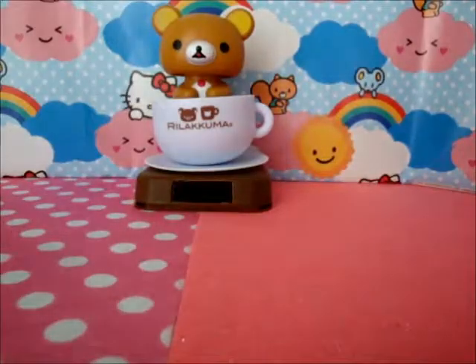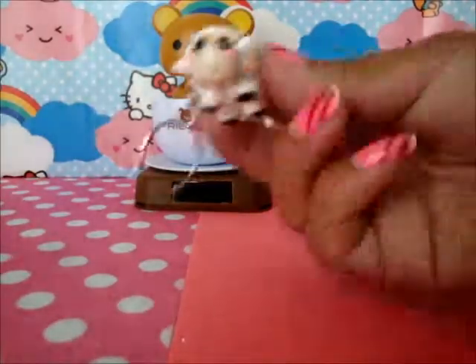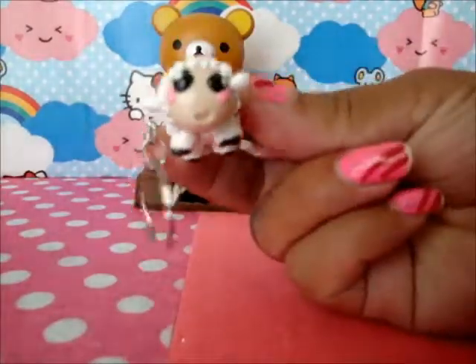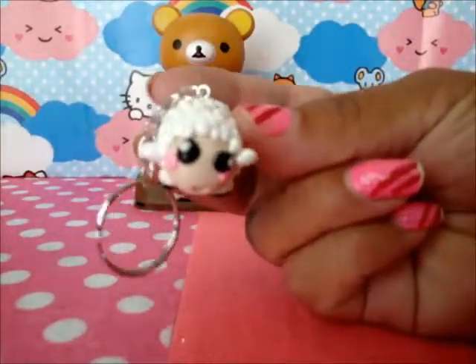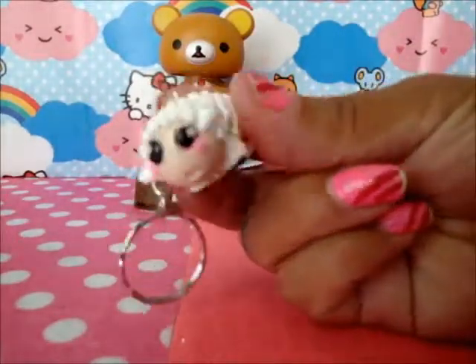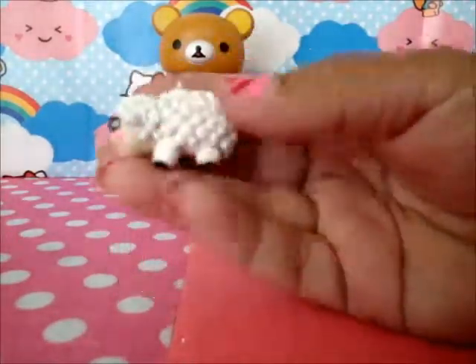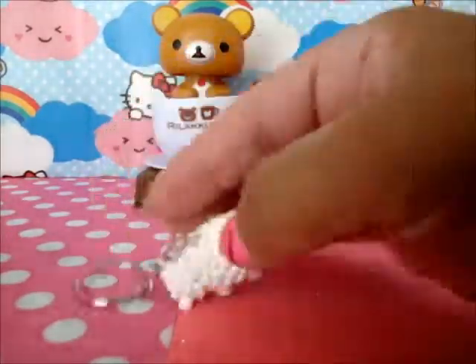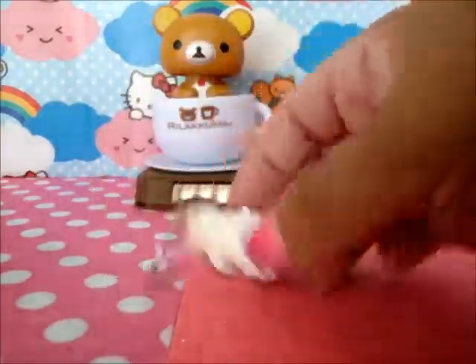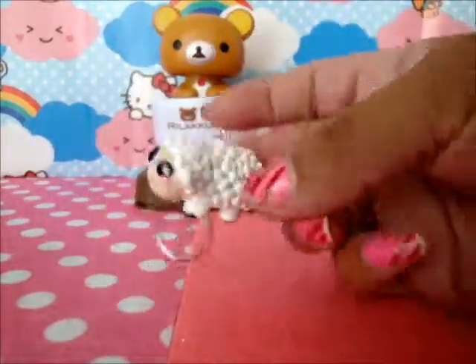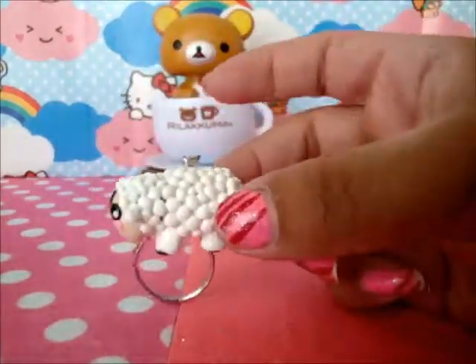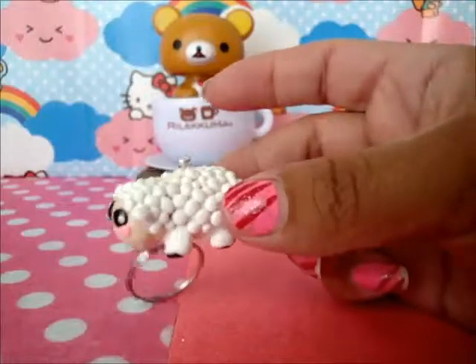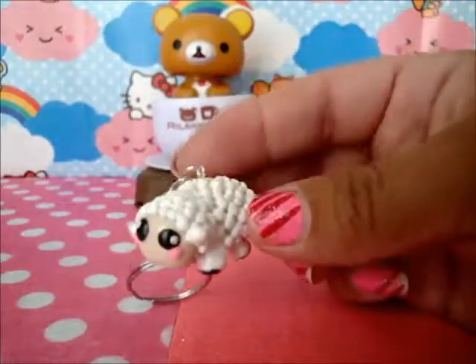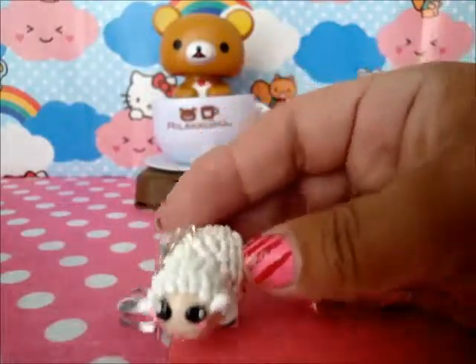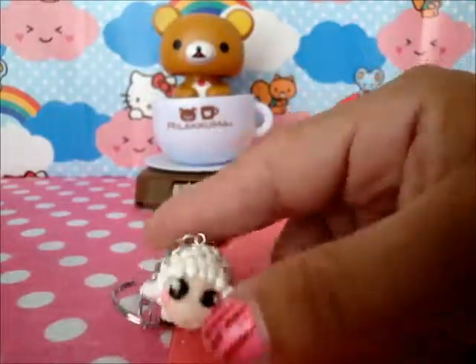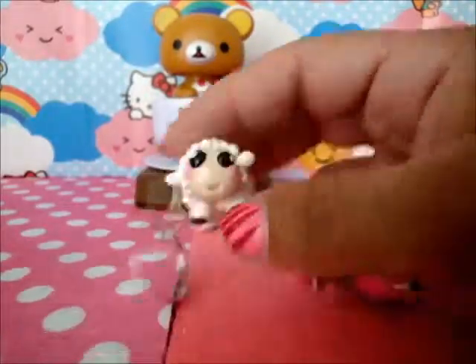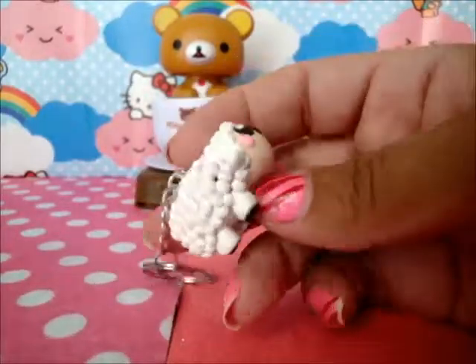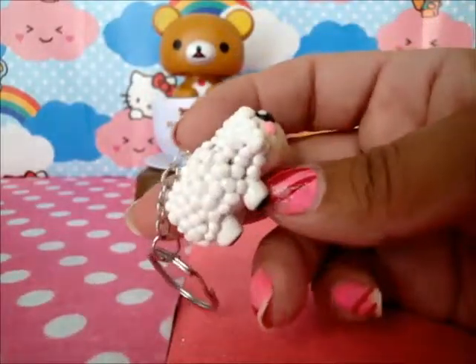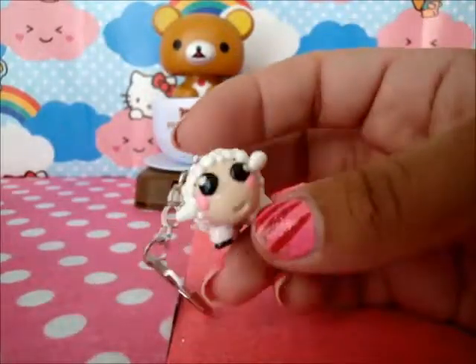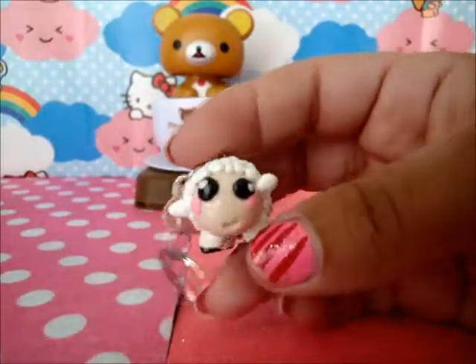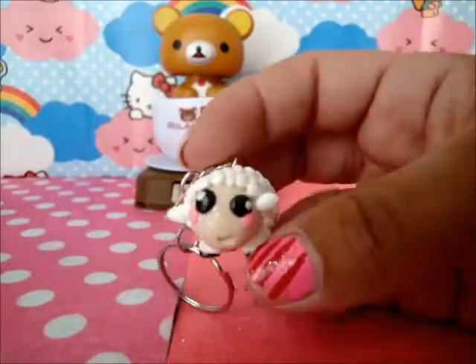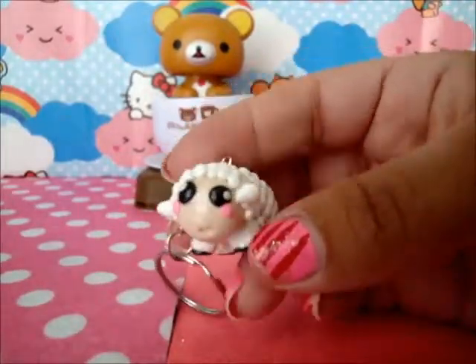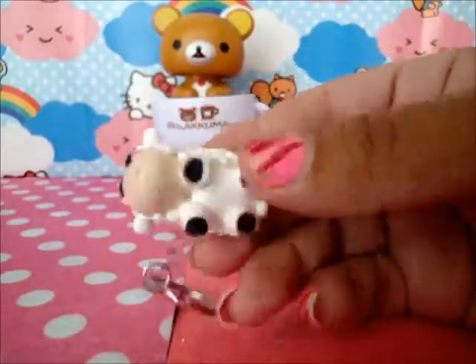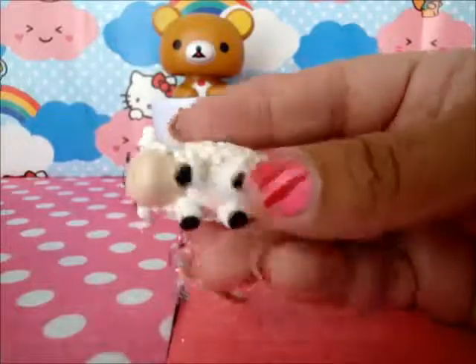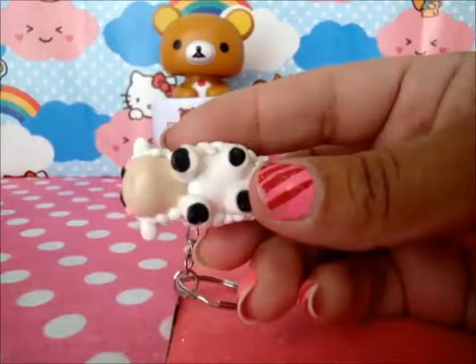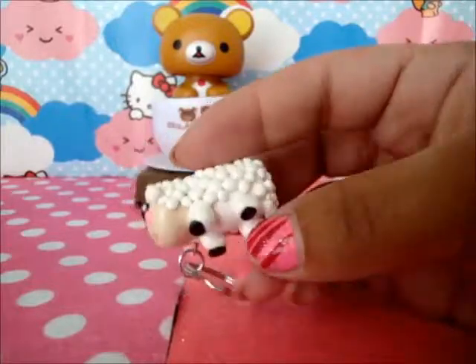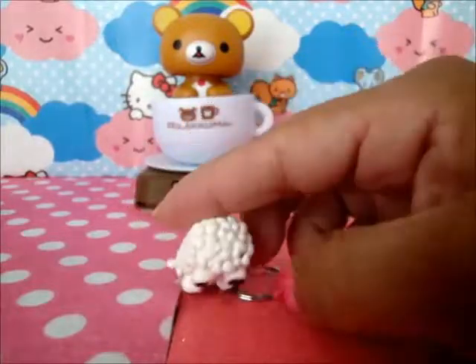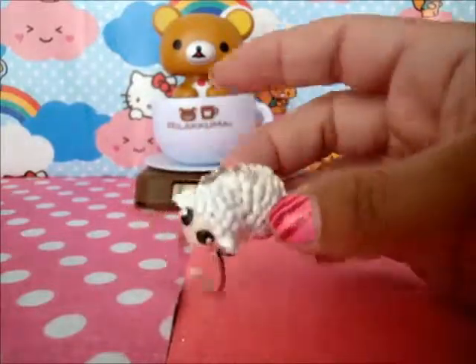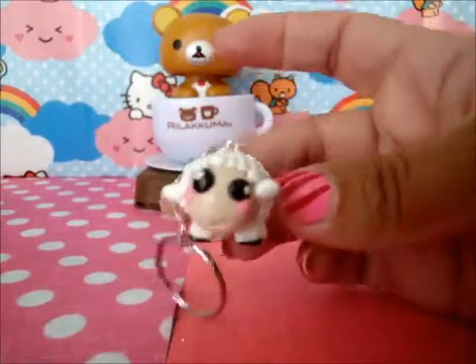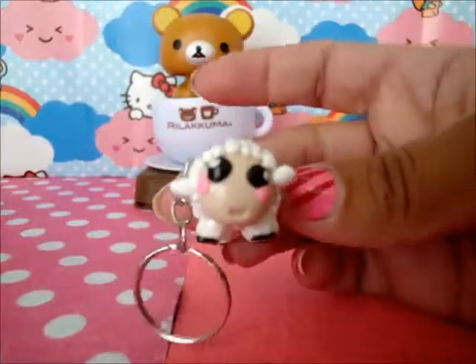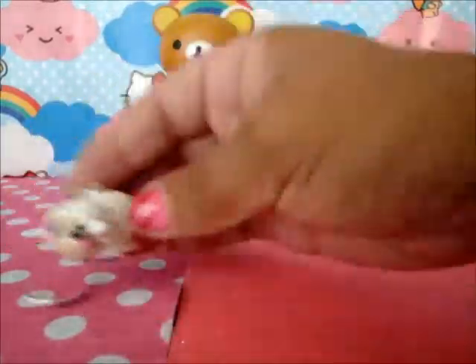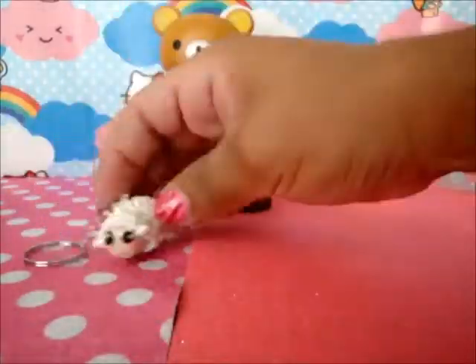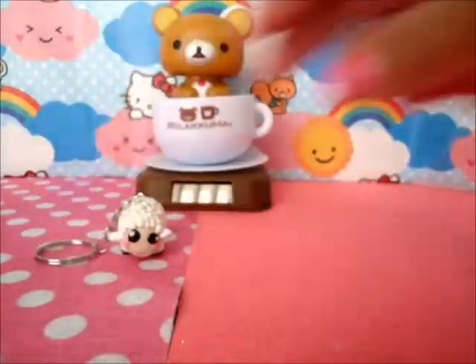First I picked this little cute sheep — it's so tiny — and it's really, really good. It has the little kawaii face. That's the bottom.